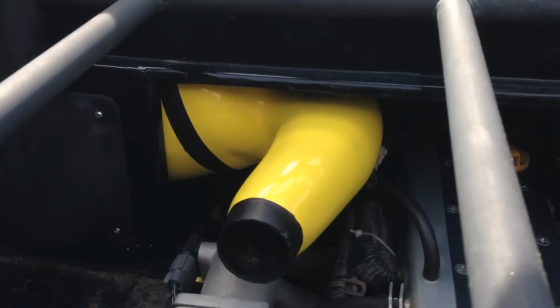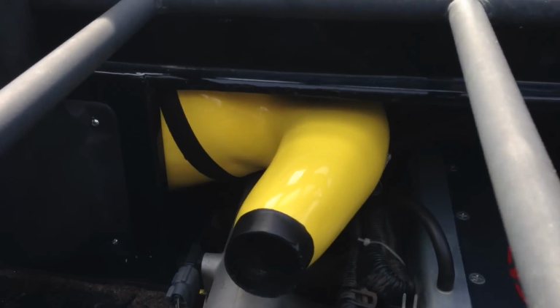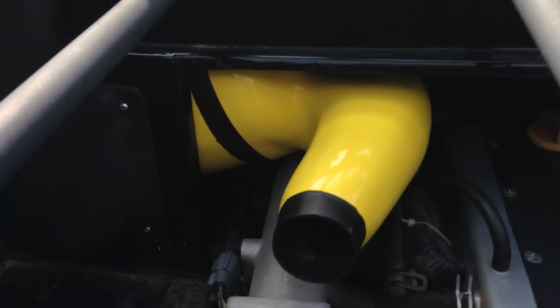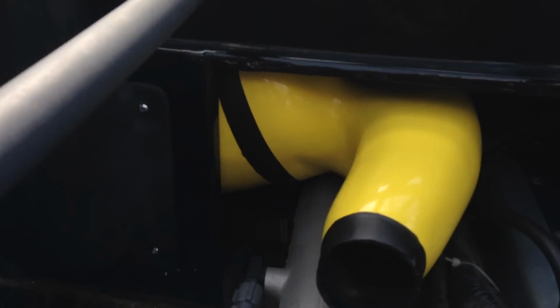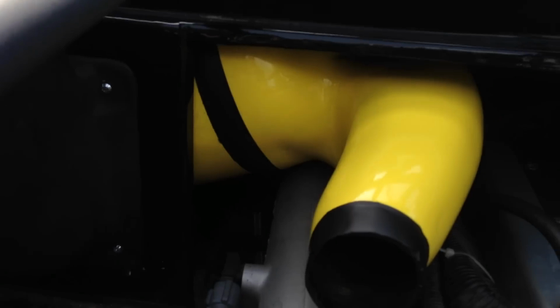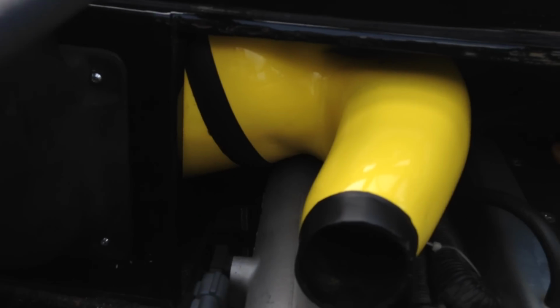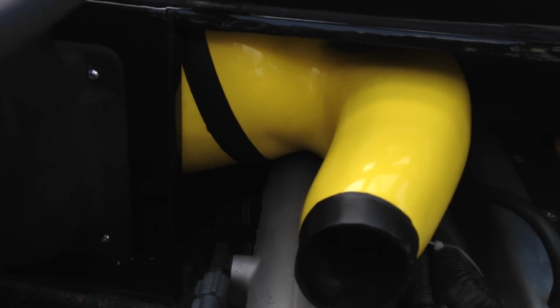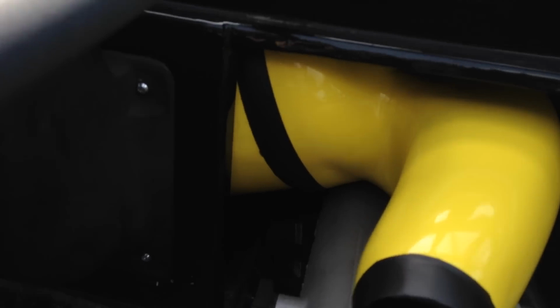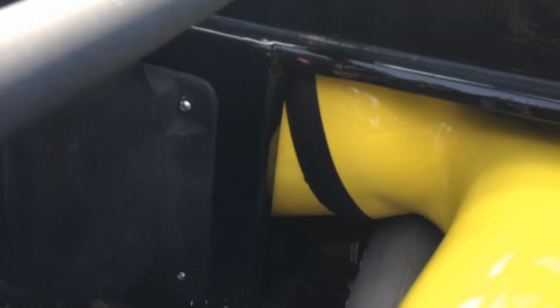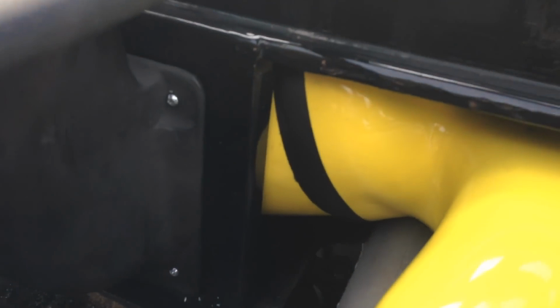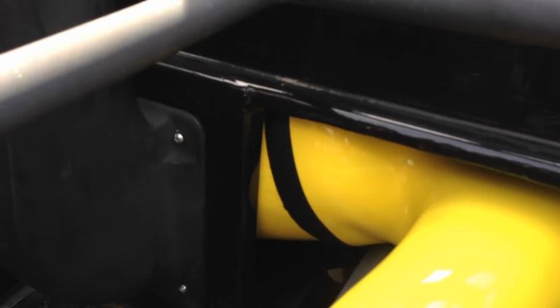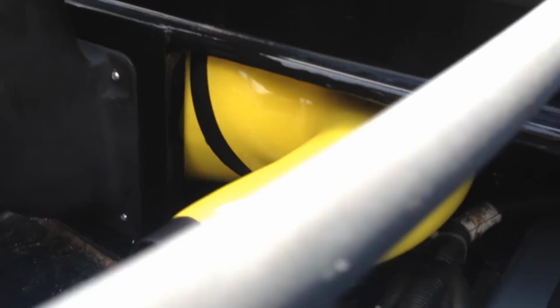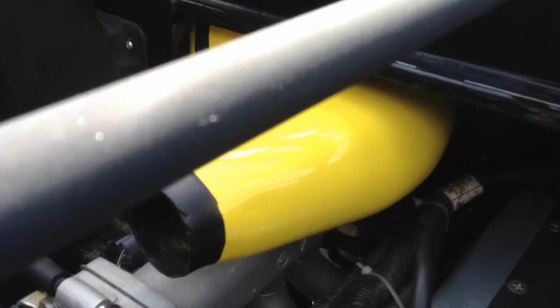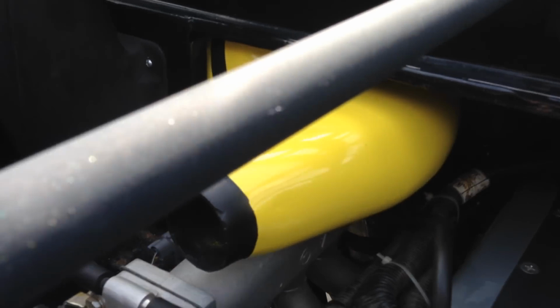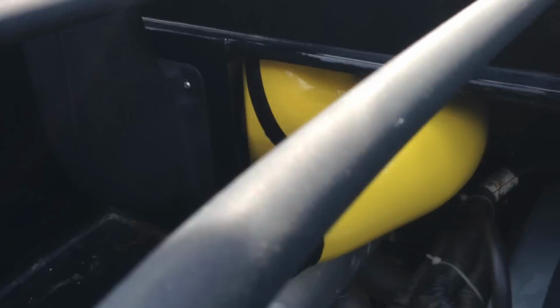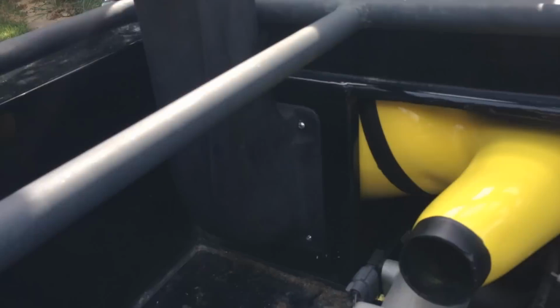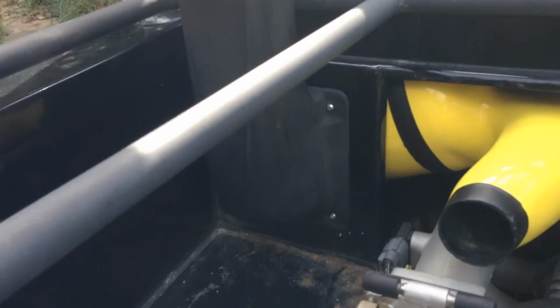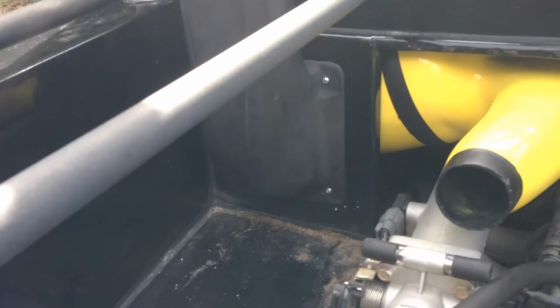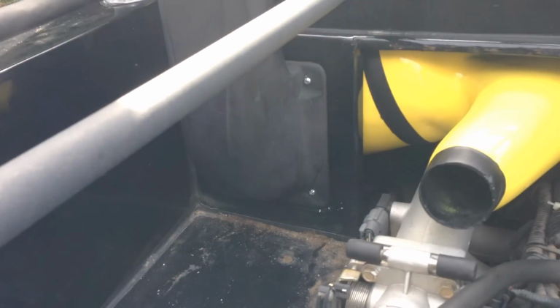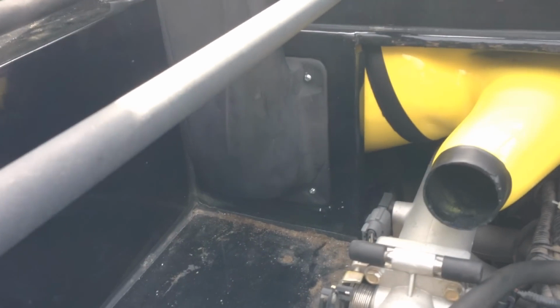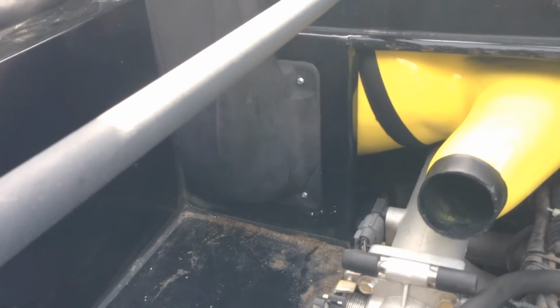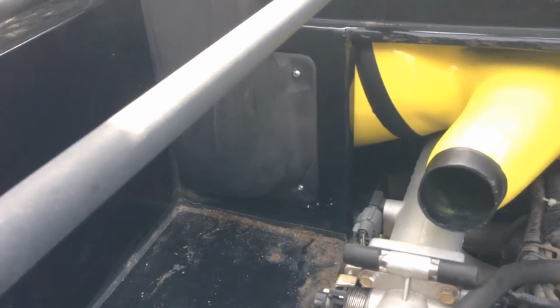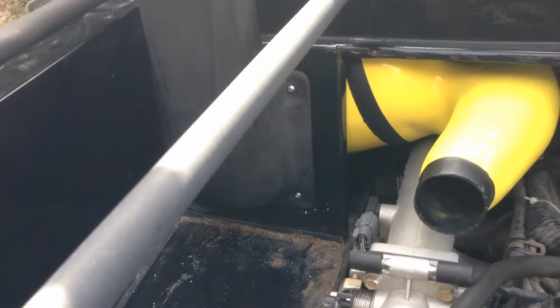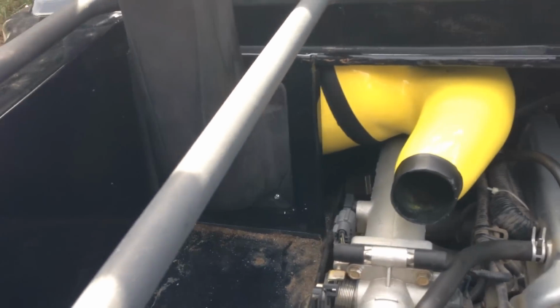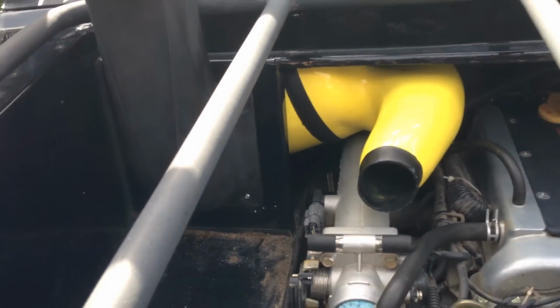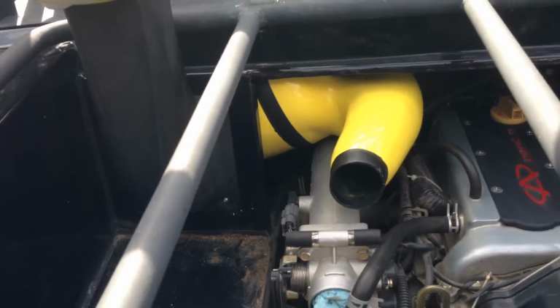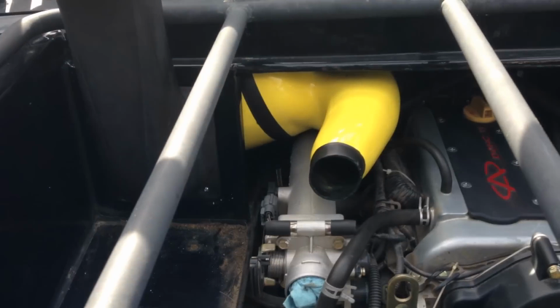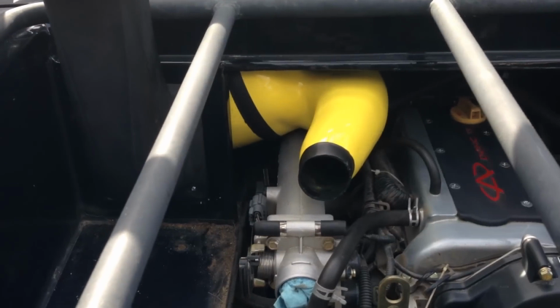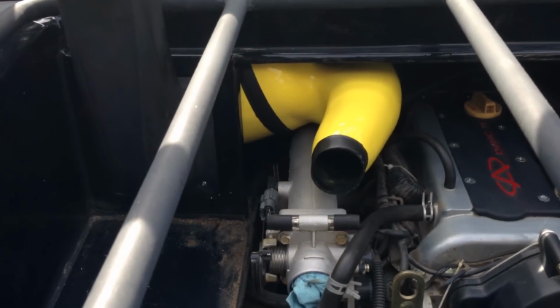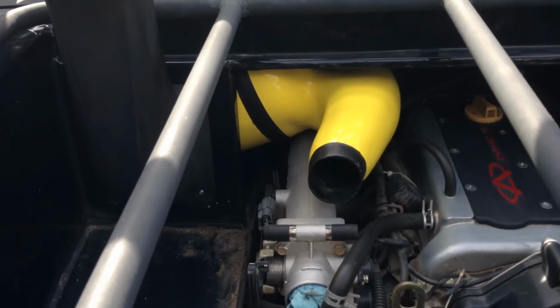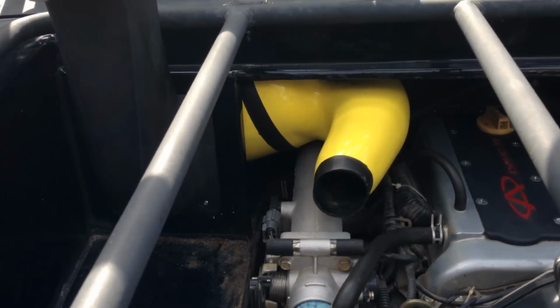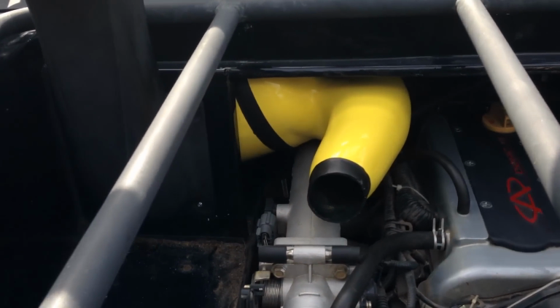See where the plenum comes out. The air box is kind of just tucked back in there. Better video on the install video of where it all is.